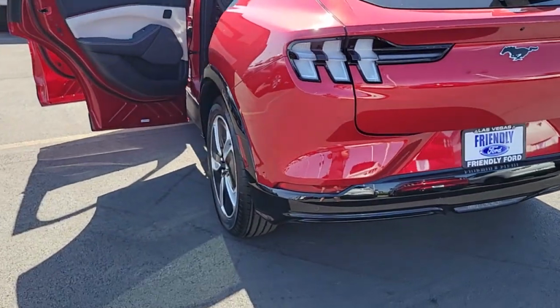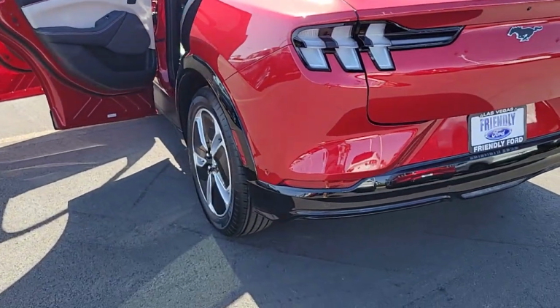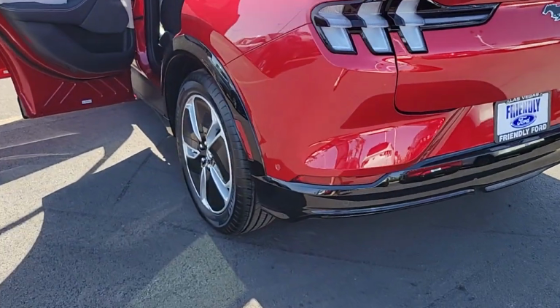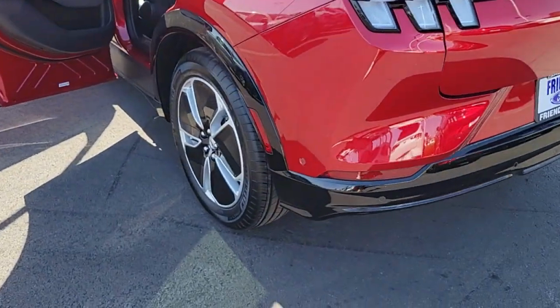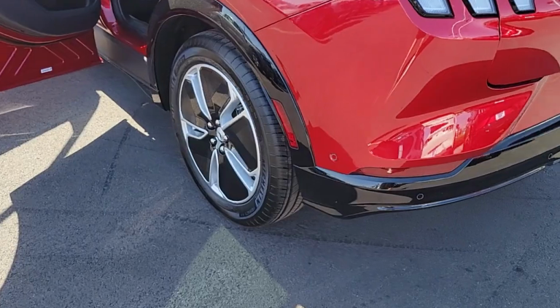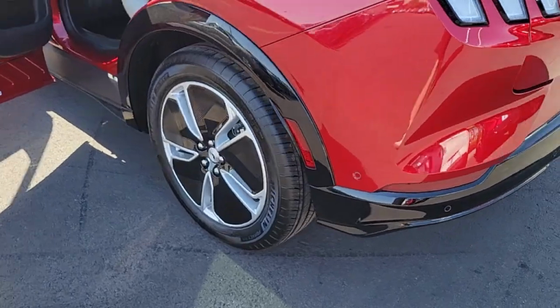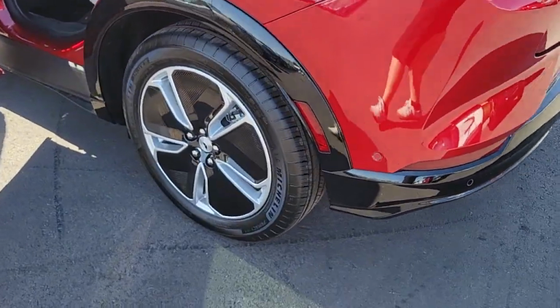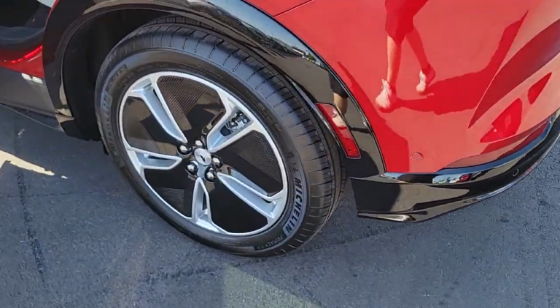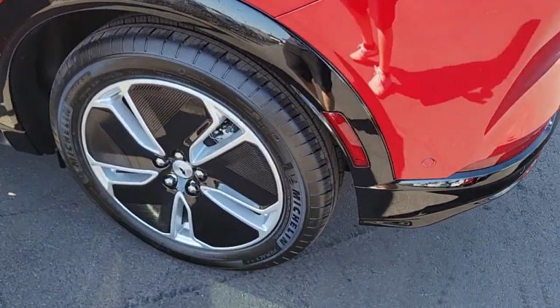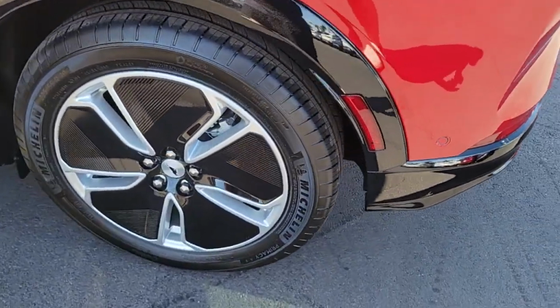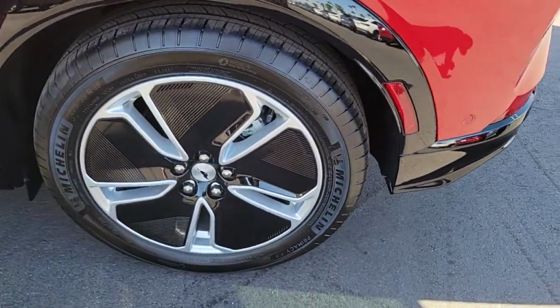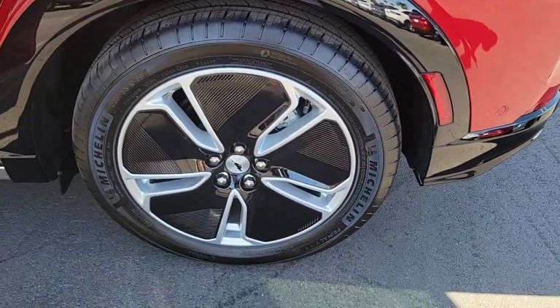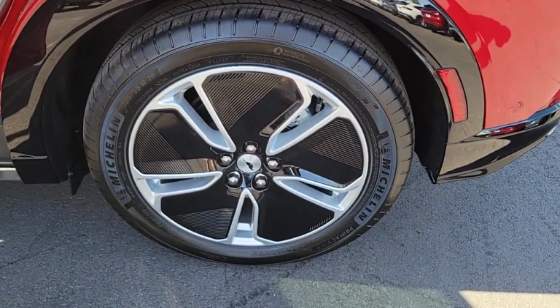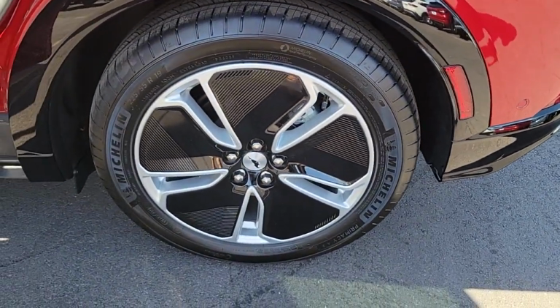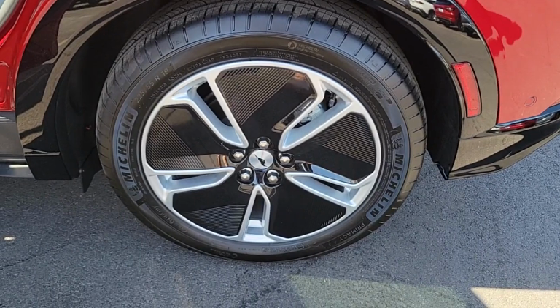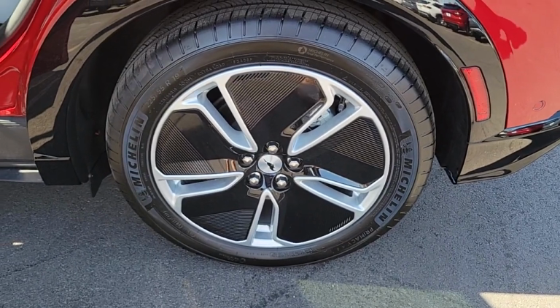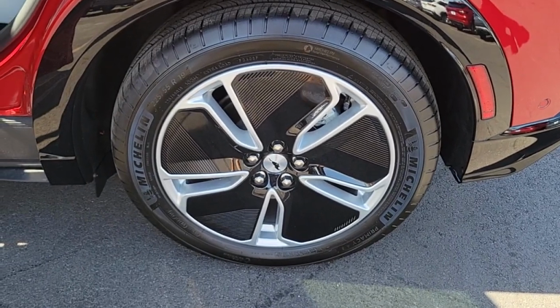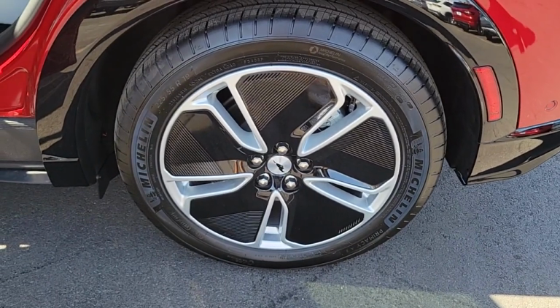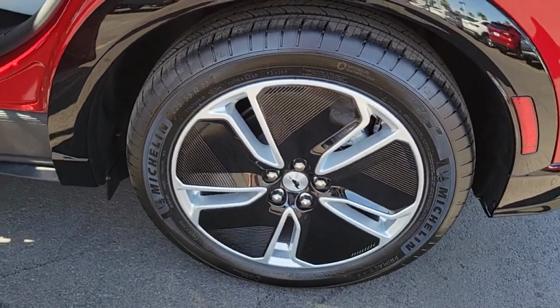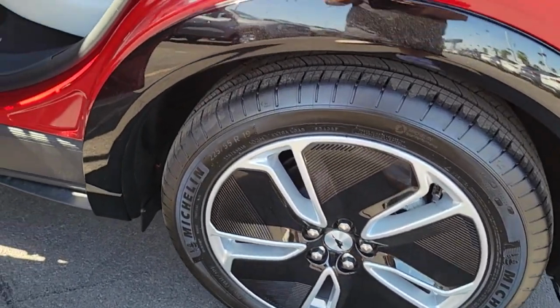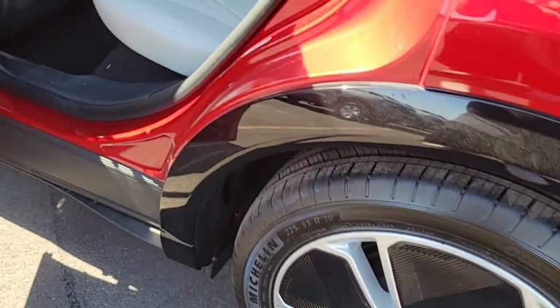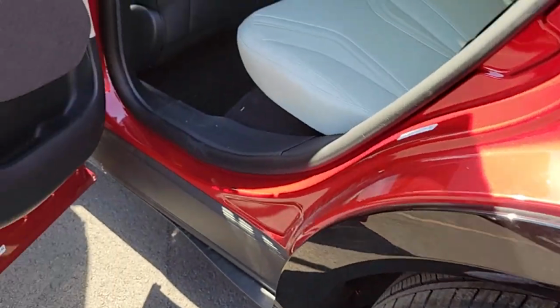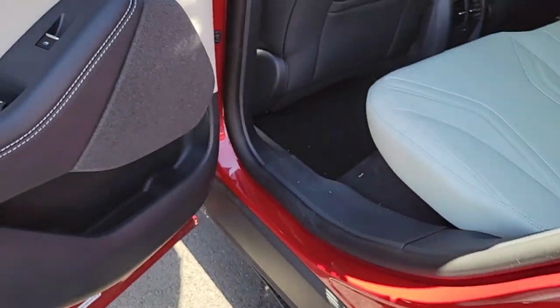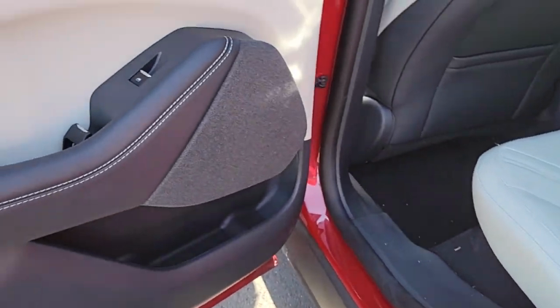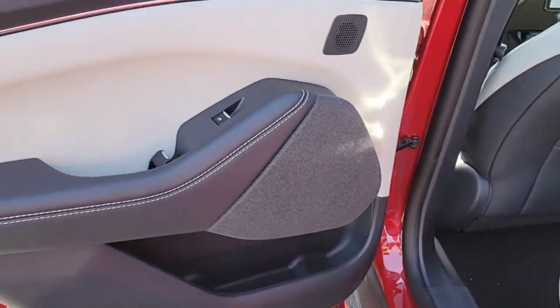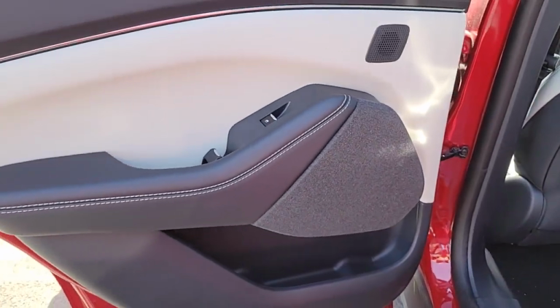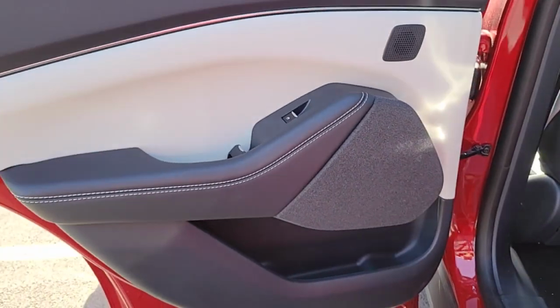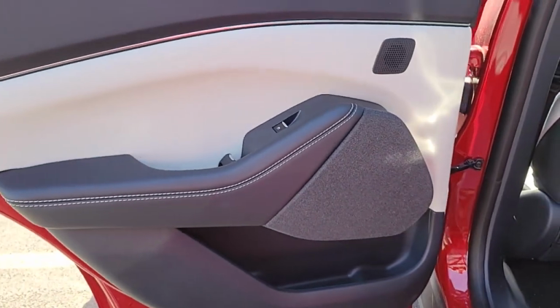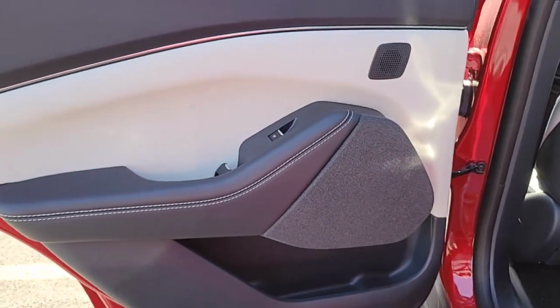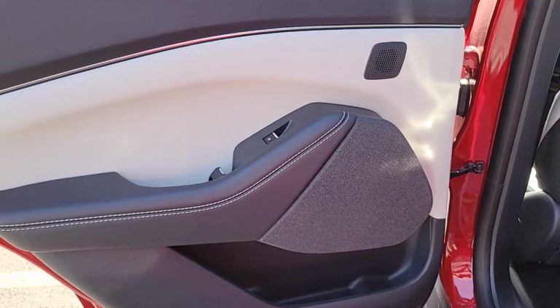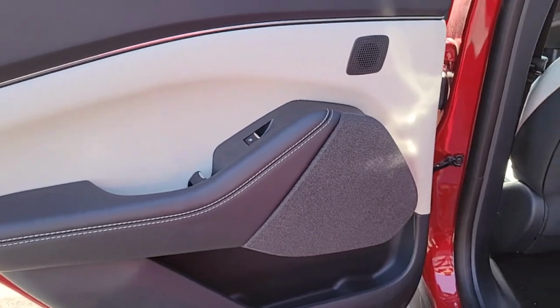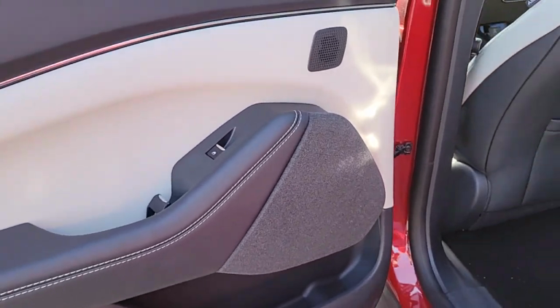Feel light, fast and free when you're in this tech-savvy Mustang Mach-E. Treat yourself to a test drive today. Our staff will toss you the keys and give you an outstanding customer experience.